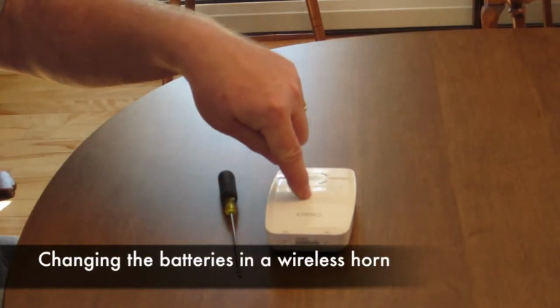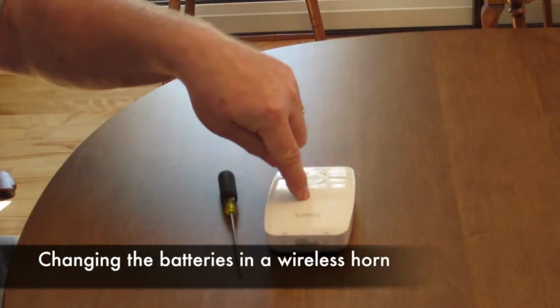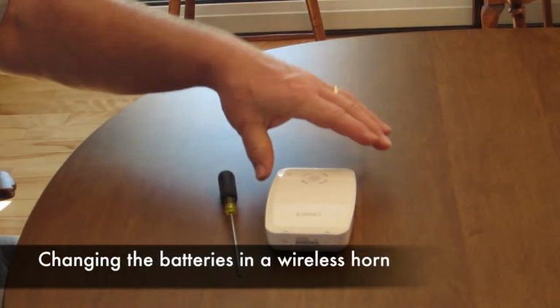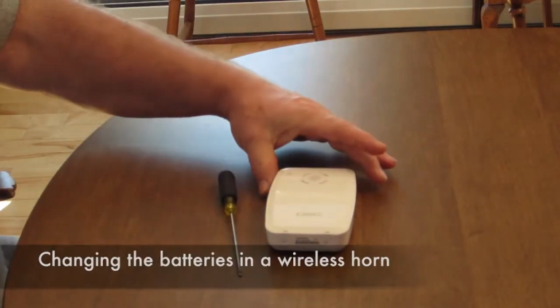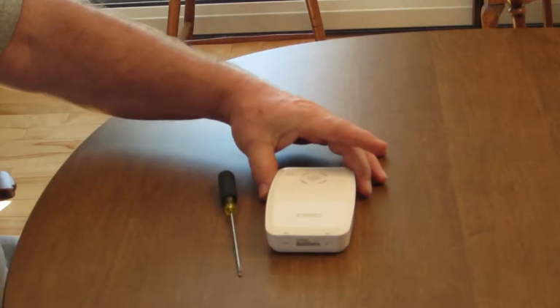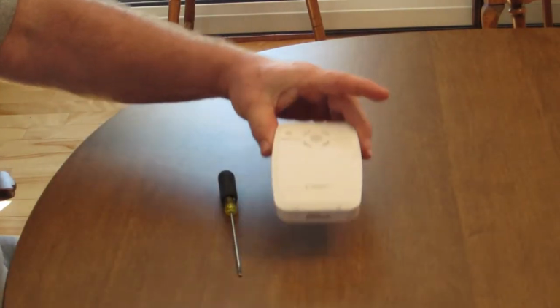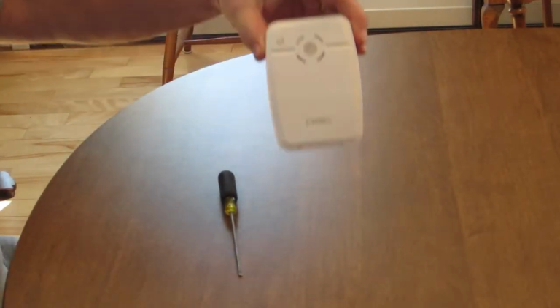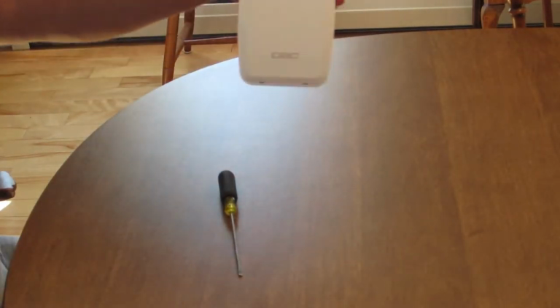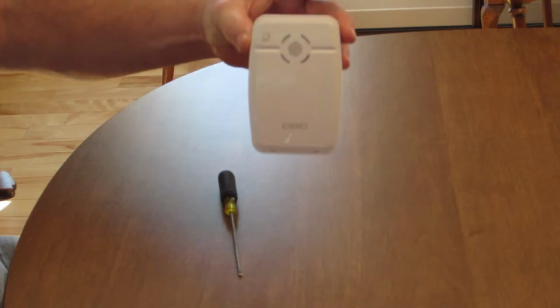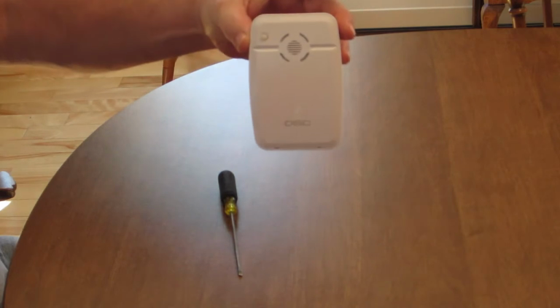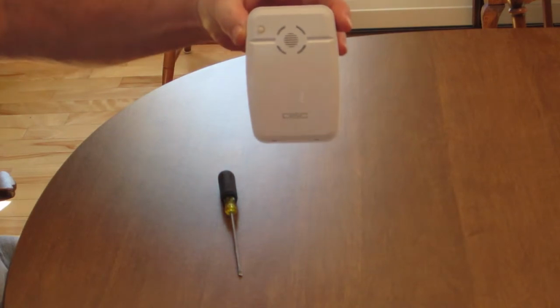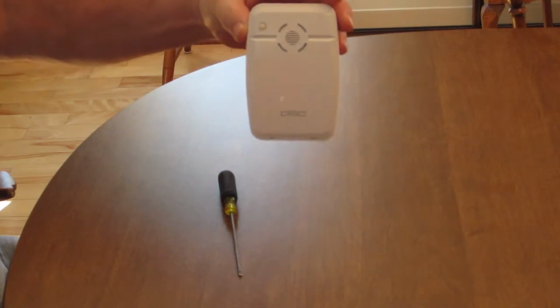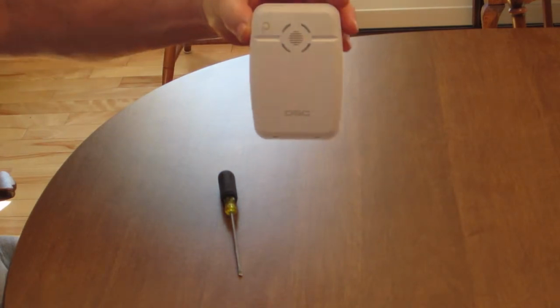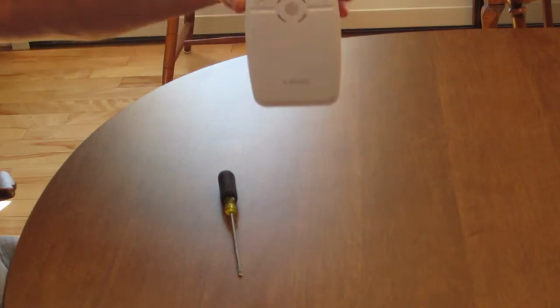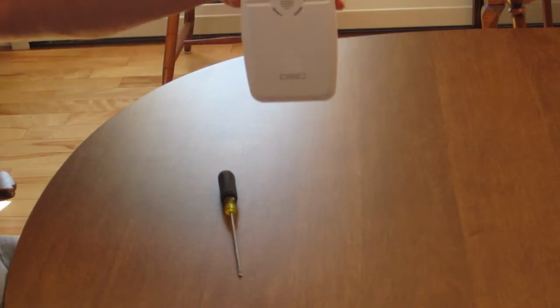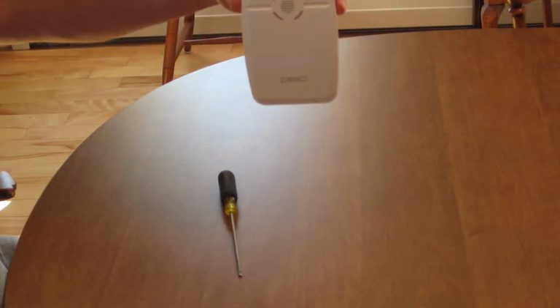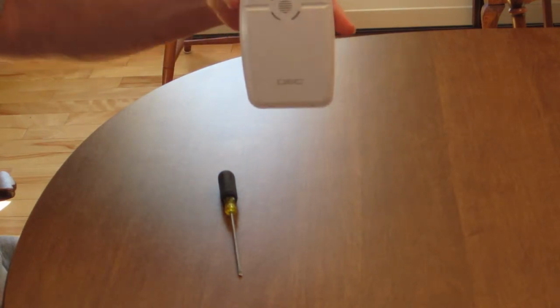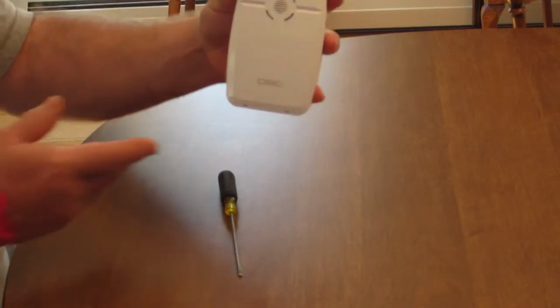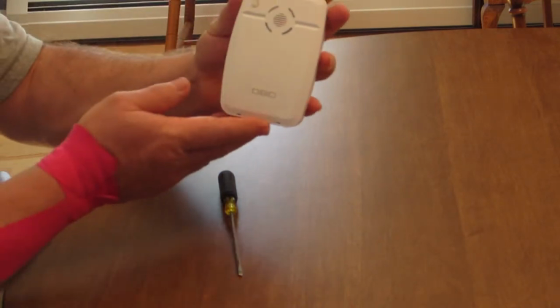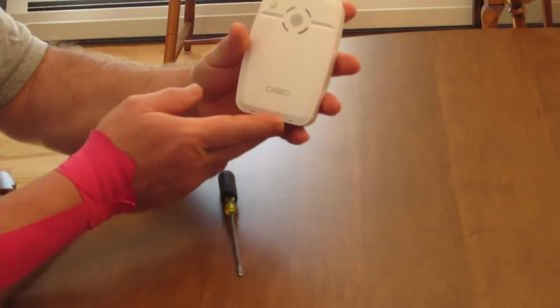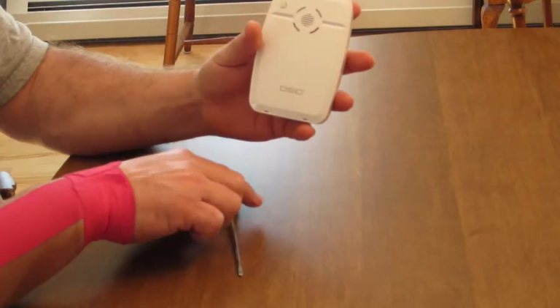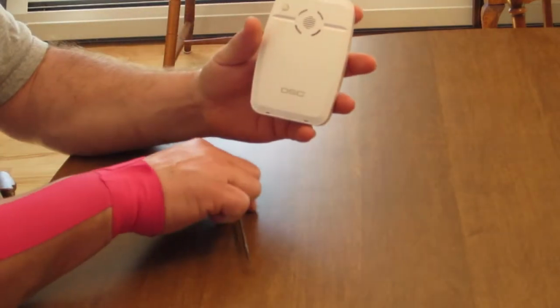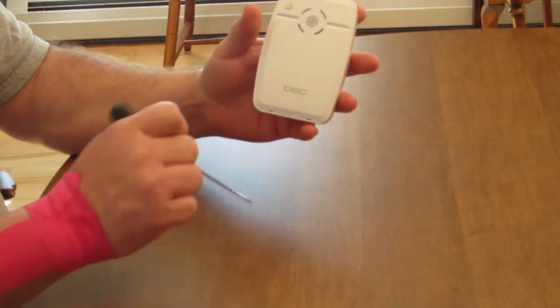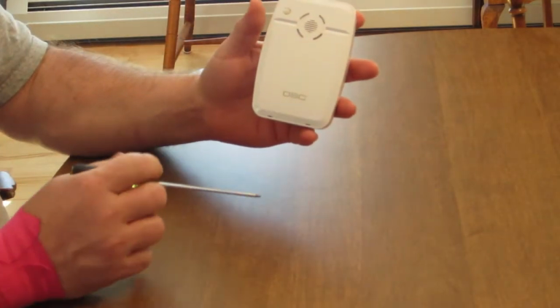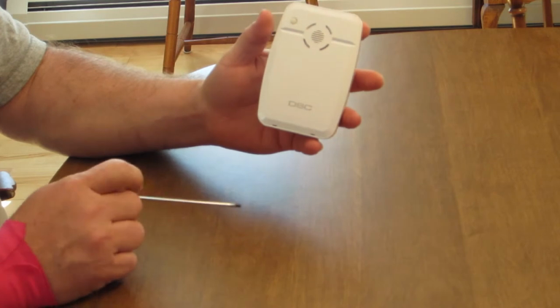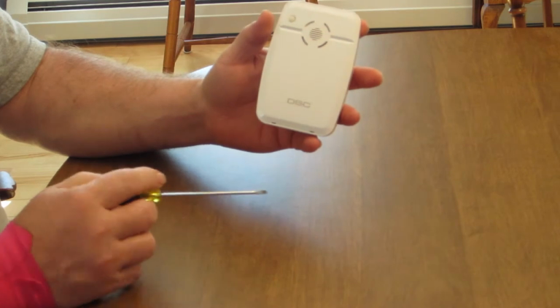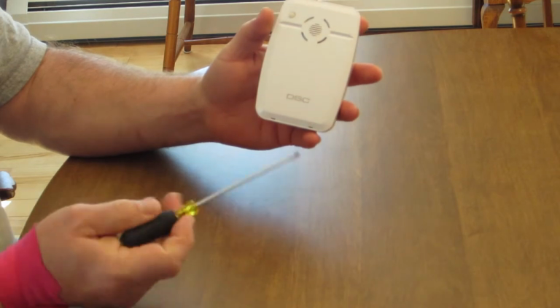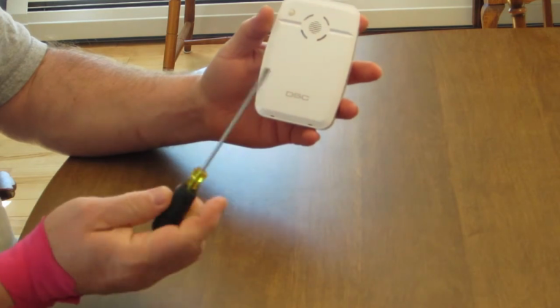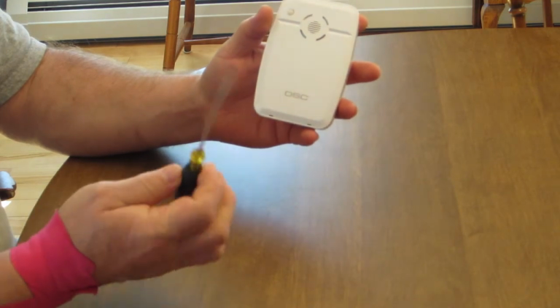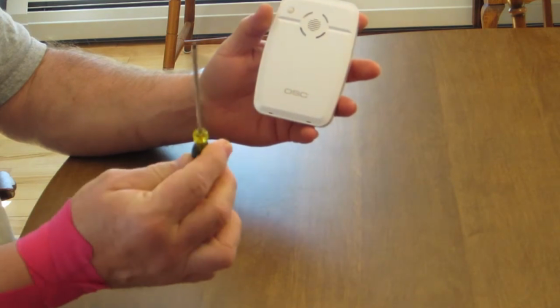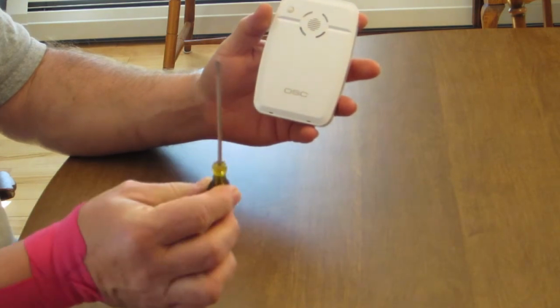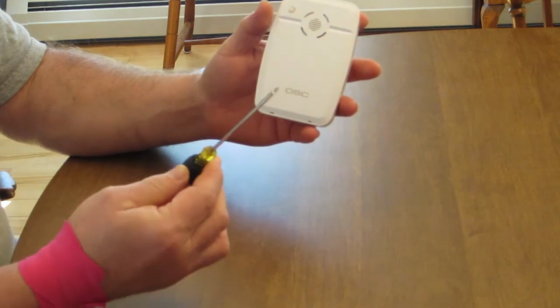Wireless horn. You will find this mounted on the wall. To replace the batteries, you will need a small screwdriver.